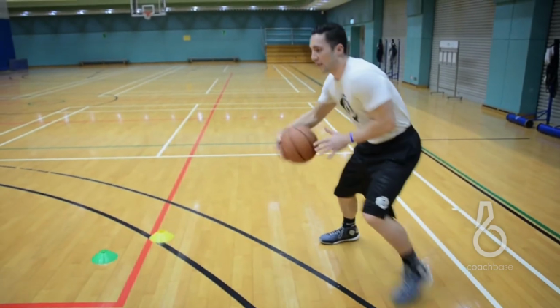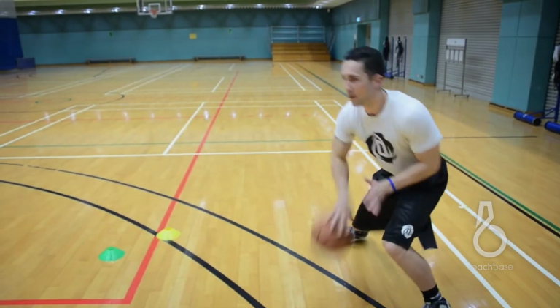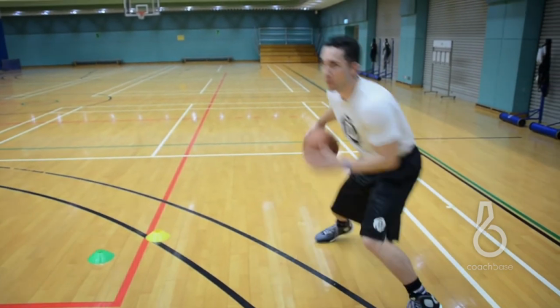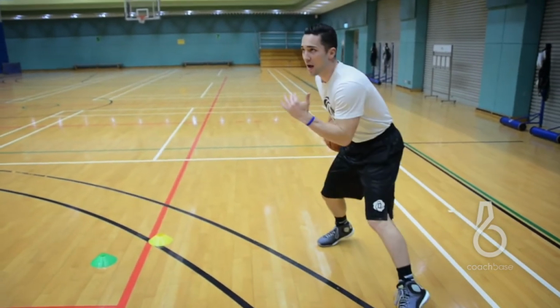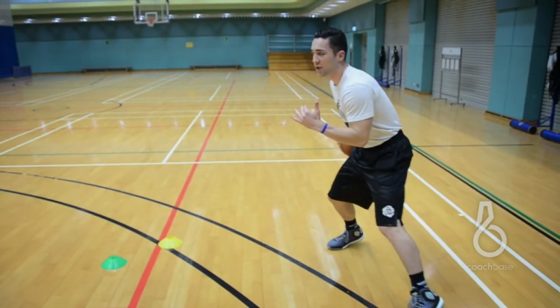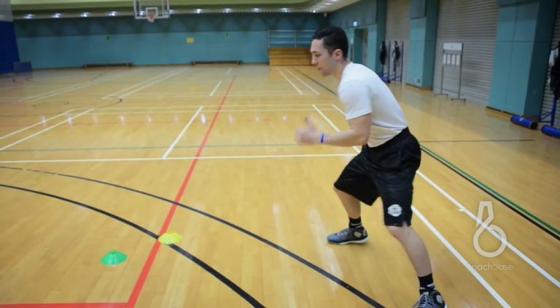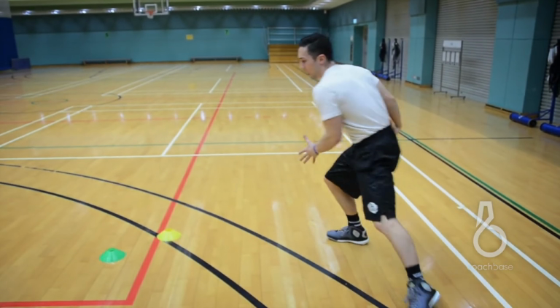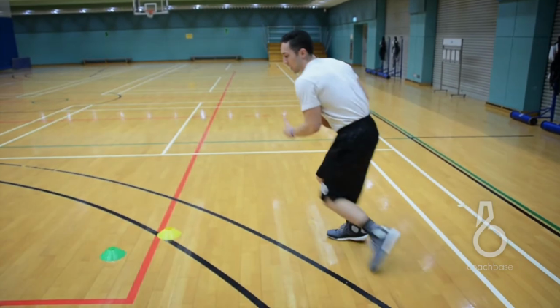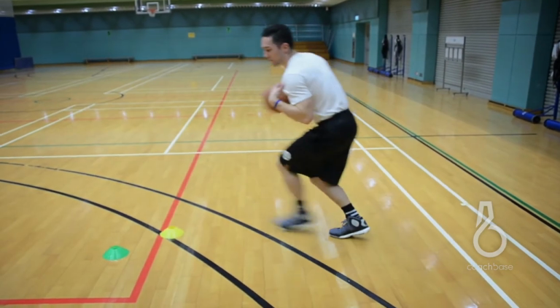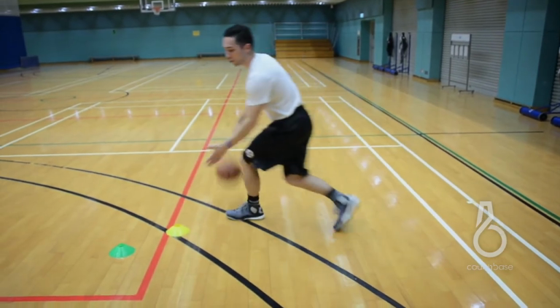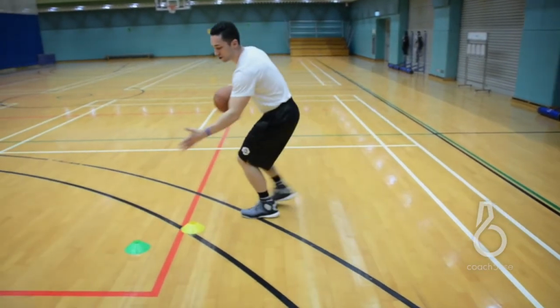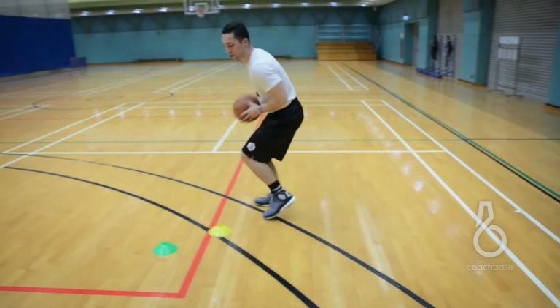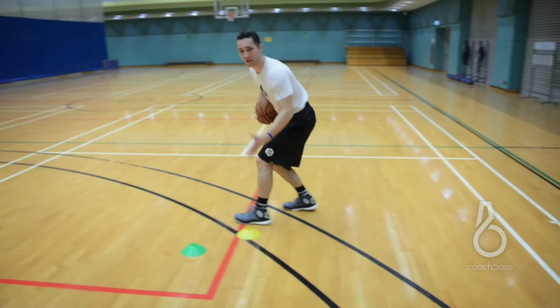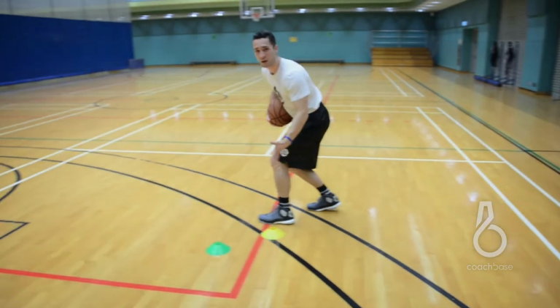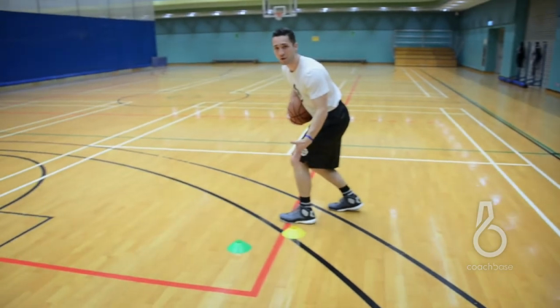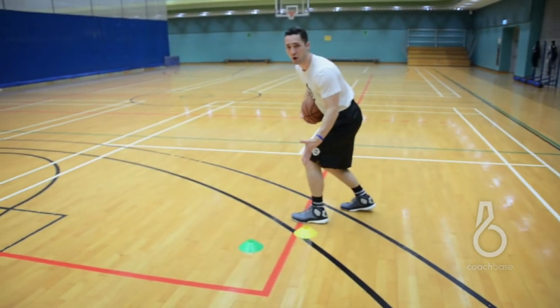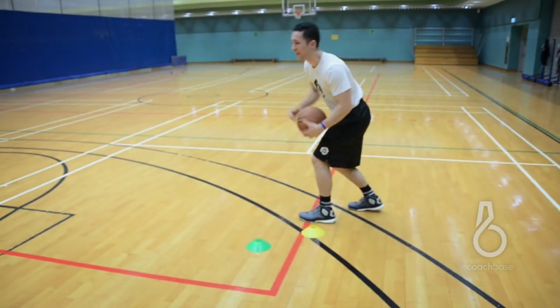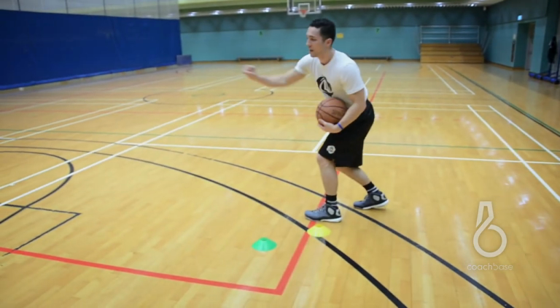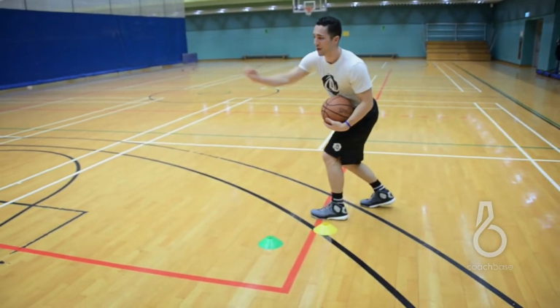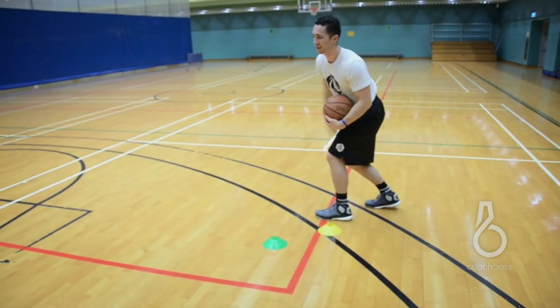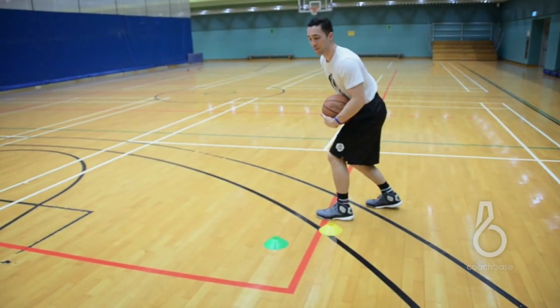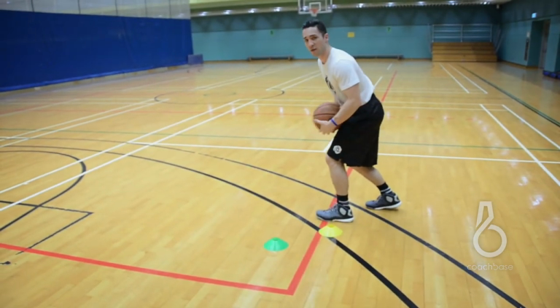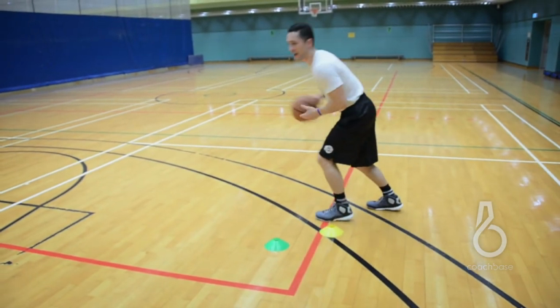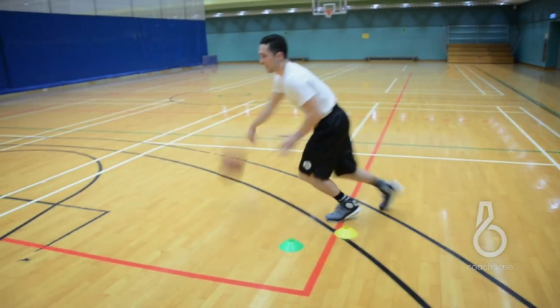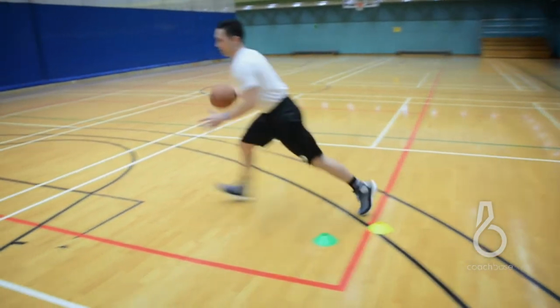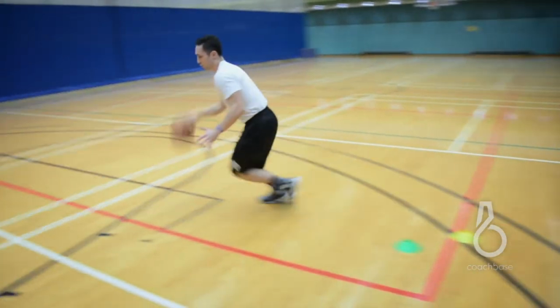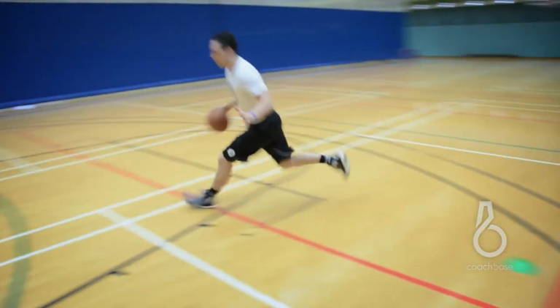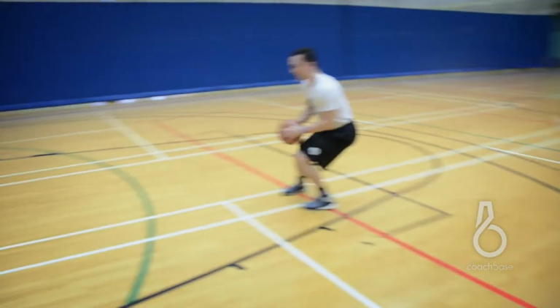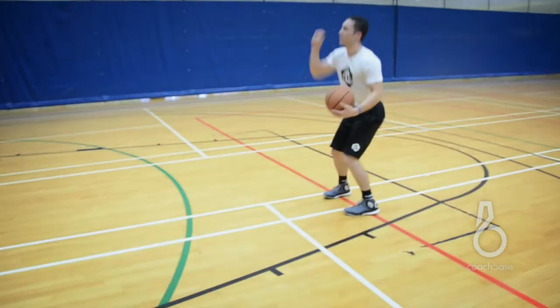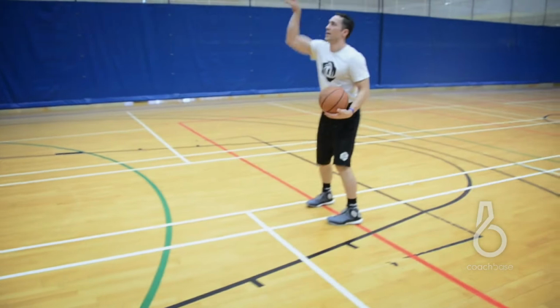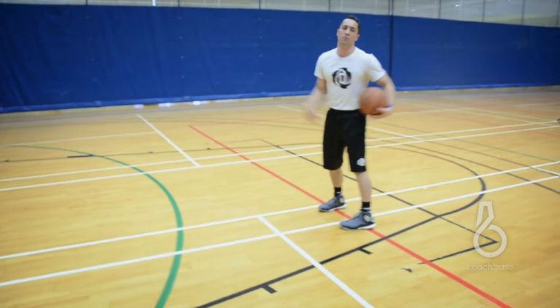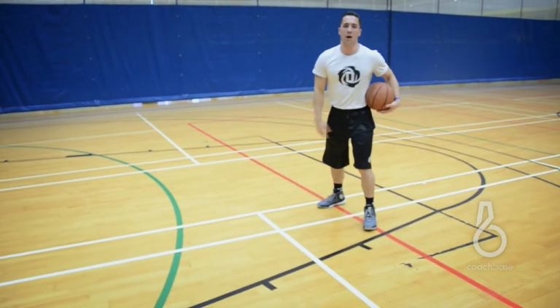When I set him up, I want my eyes on the rim. I want to come off shoulder to shoulder, so tighten around the cones. Then we want to get into the middle of the paint, get two dribbles — left, right — and pull out.